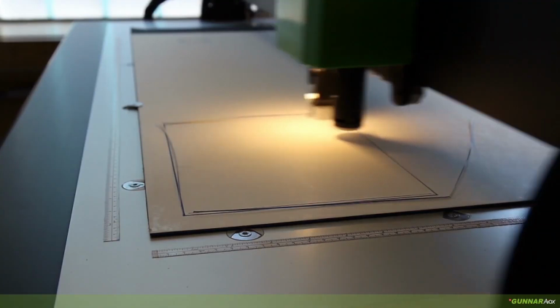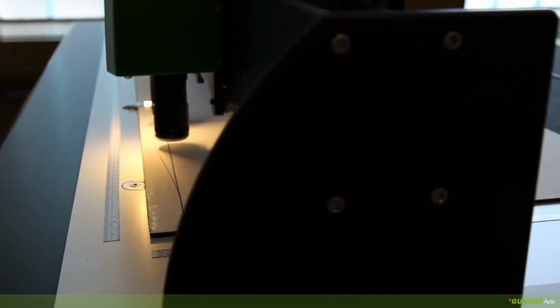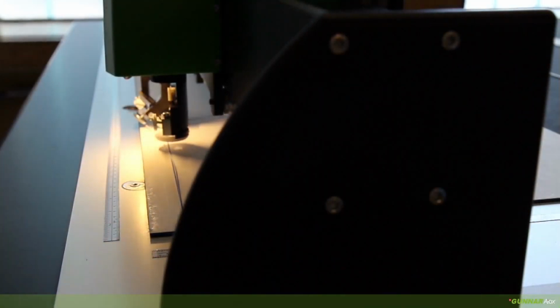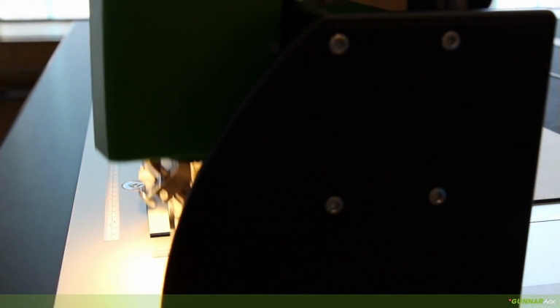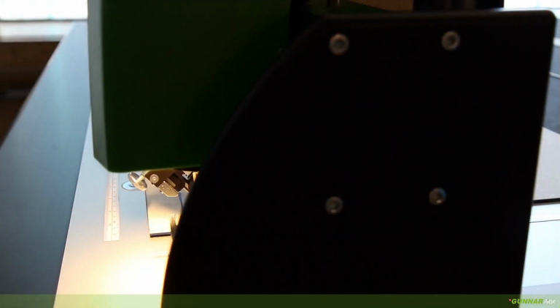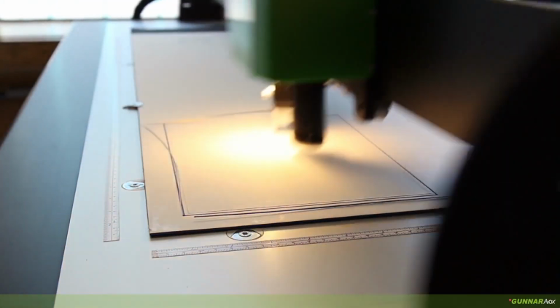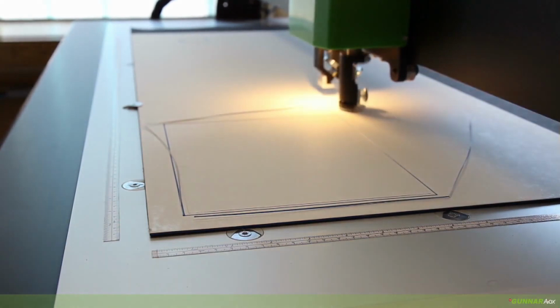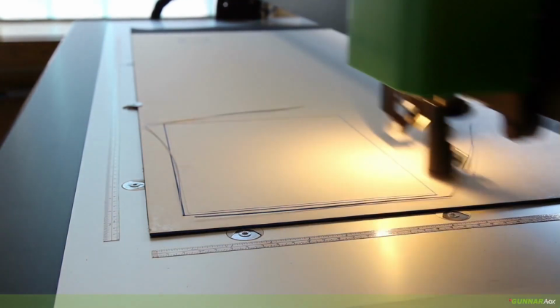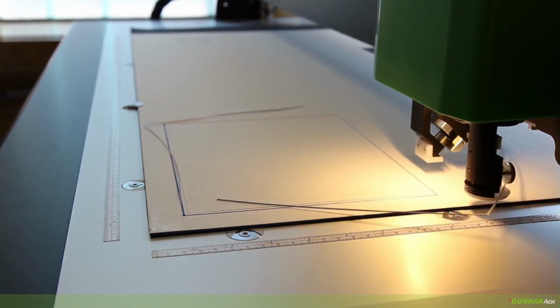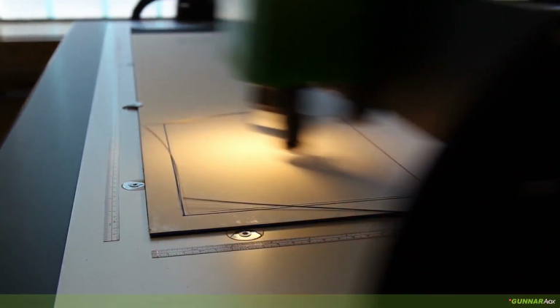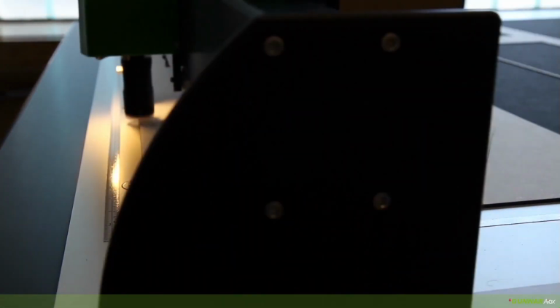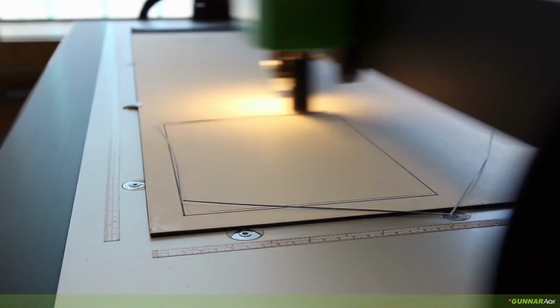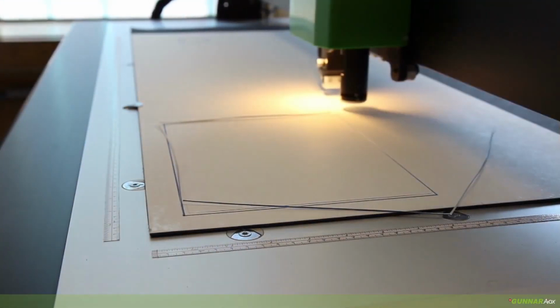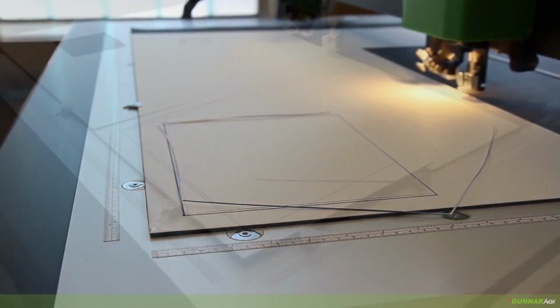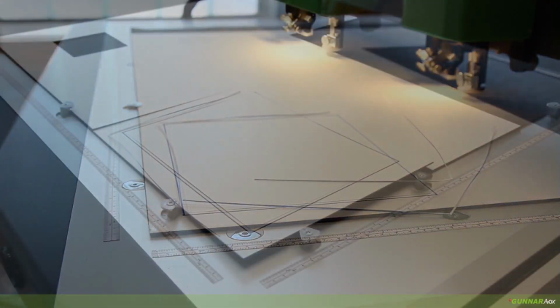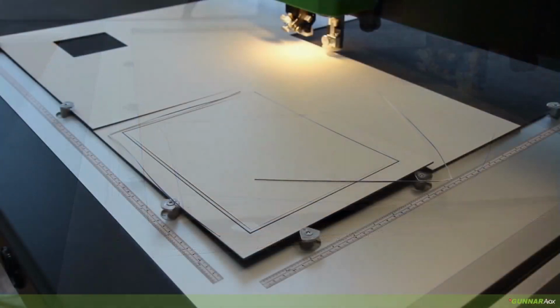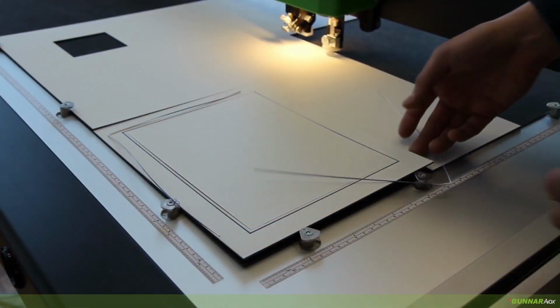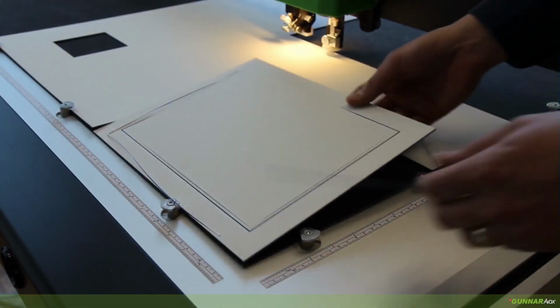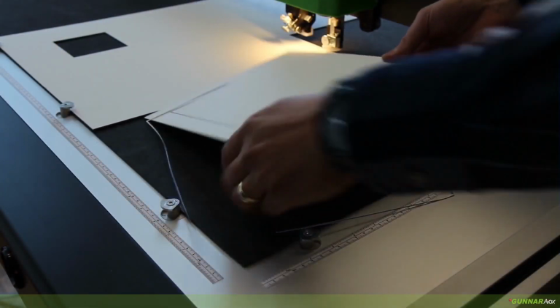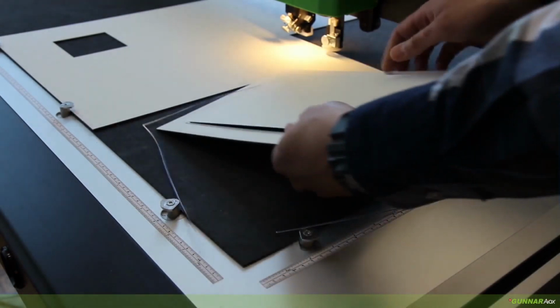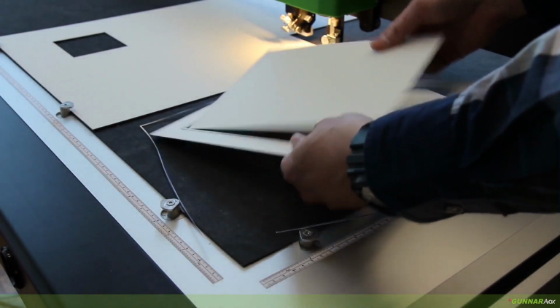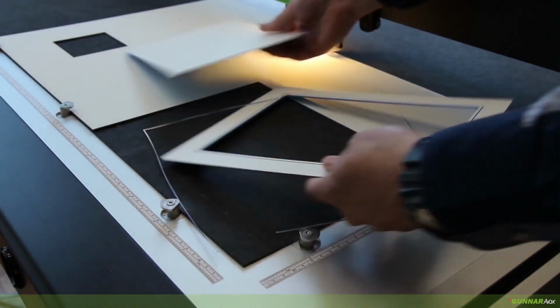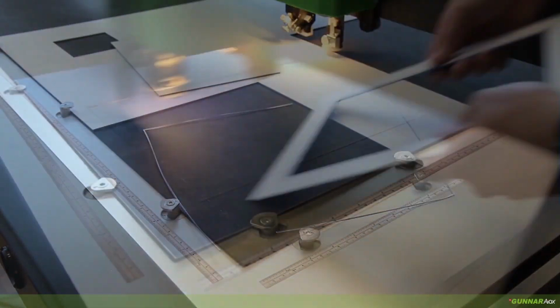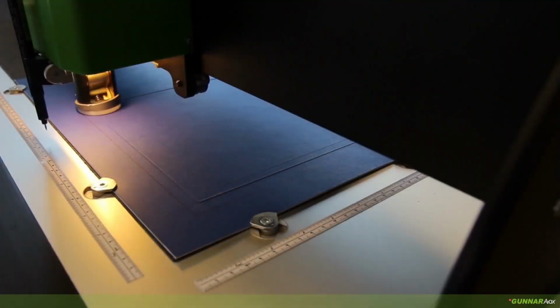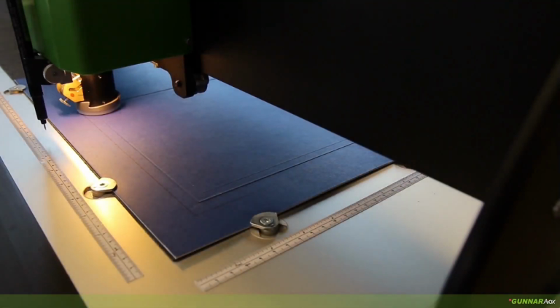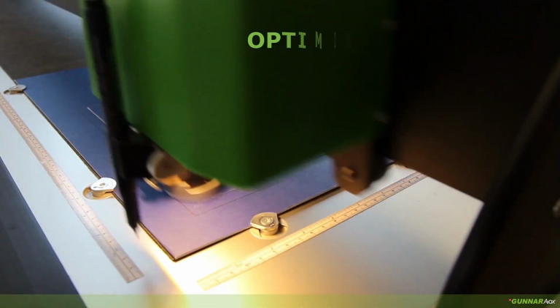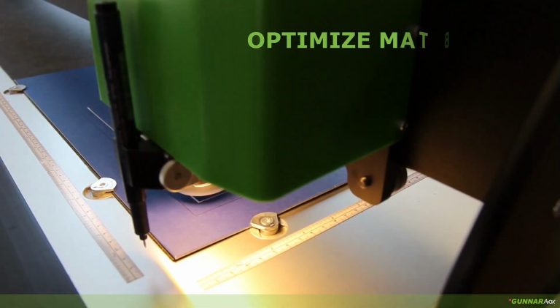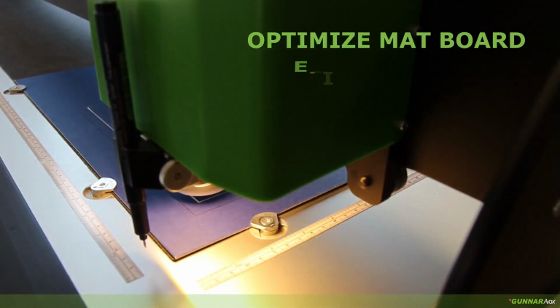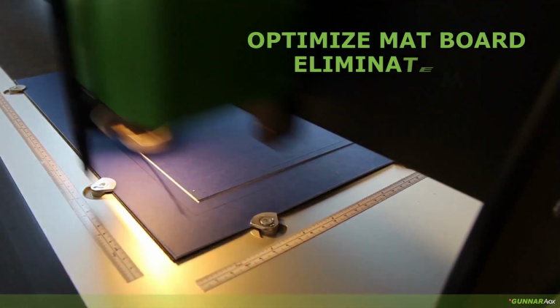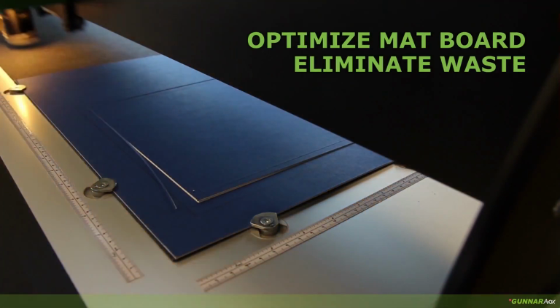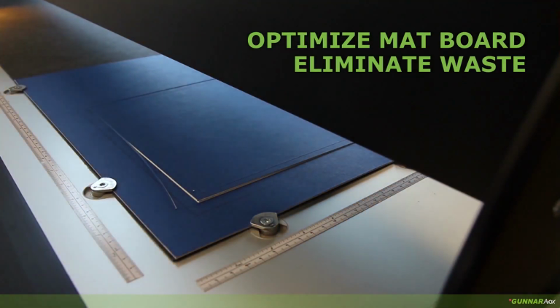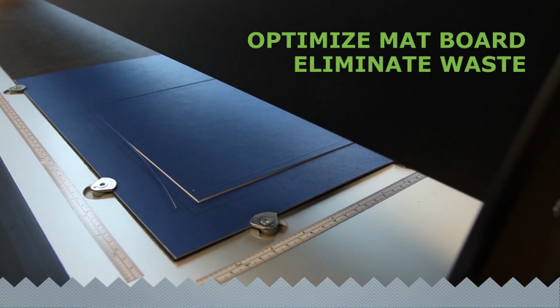And the savings don't stop there. Features like automatic file nesting, button clamps, and optional vacuum tables allow for edge-to-edge cutting, helping you optimize your resources and eliminate waste.